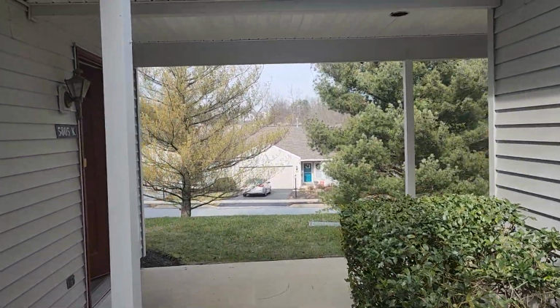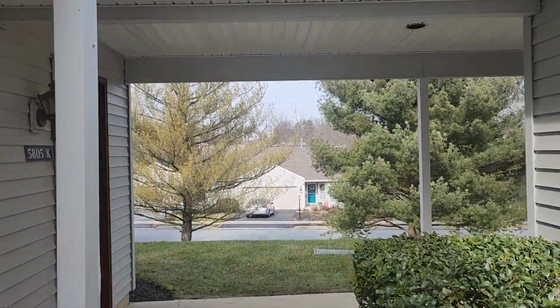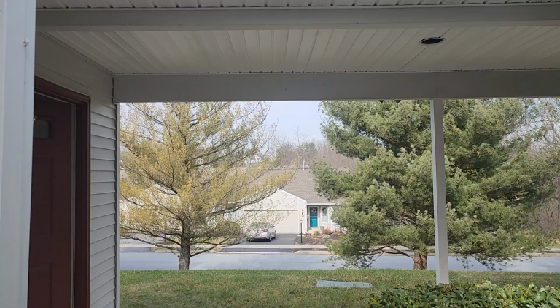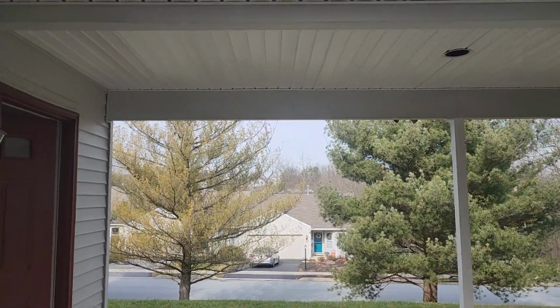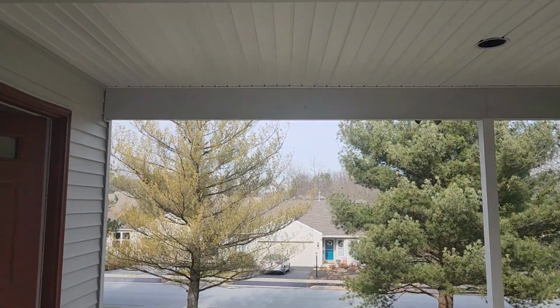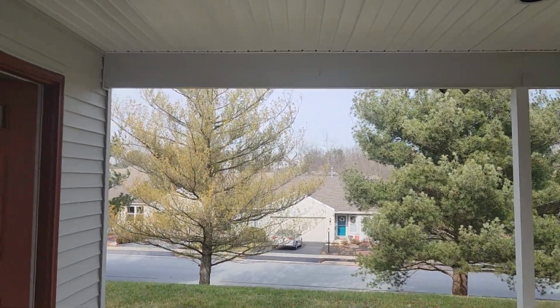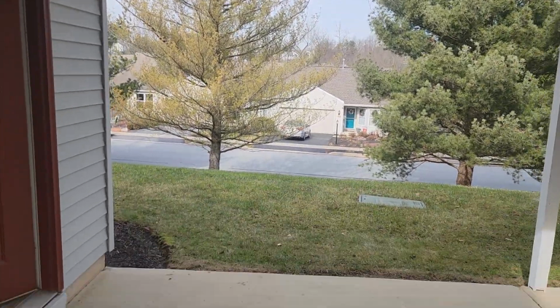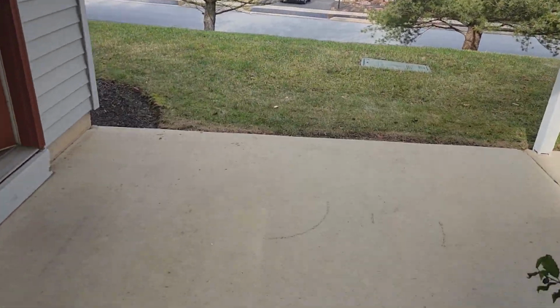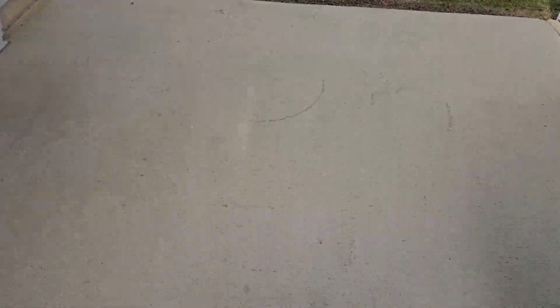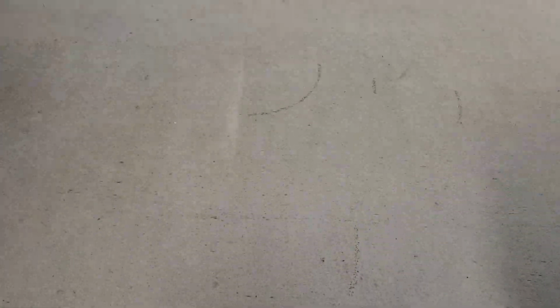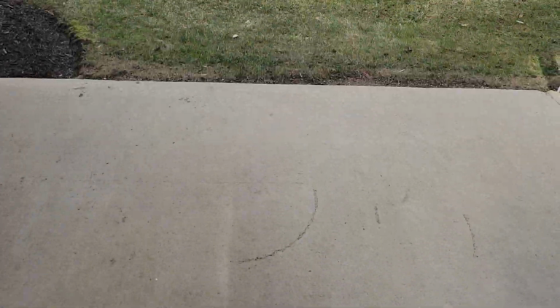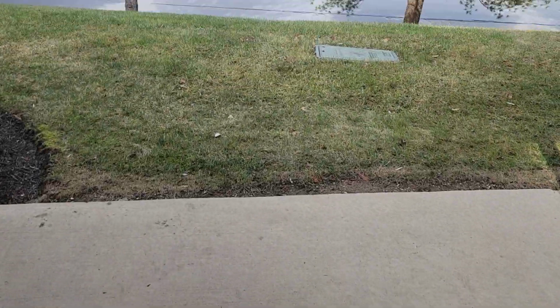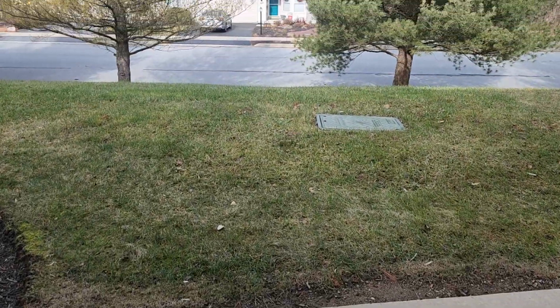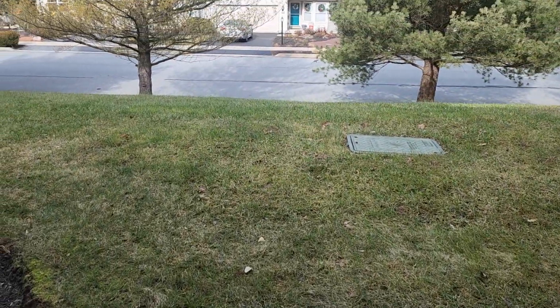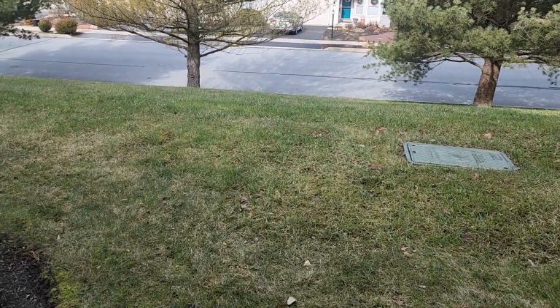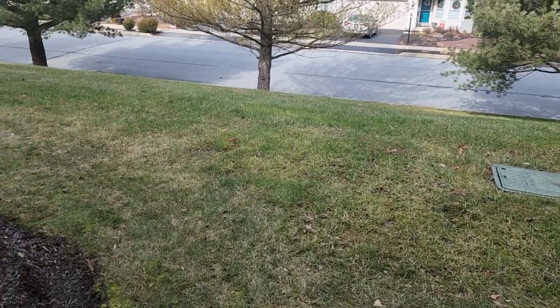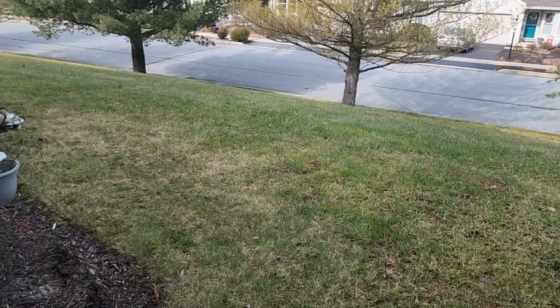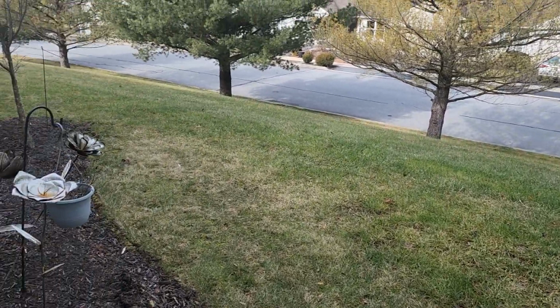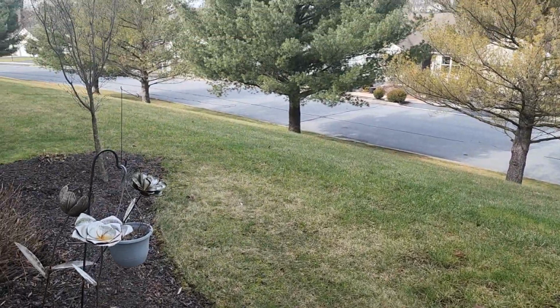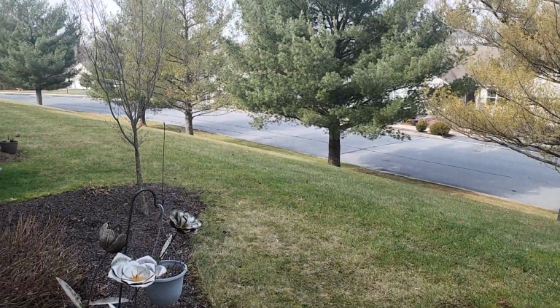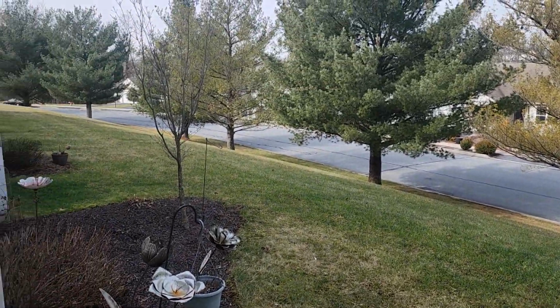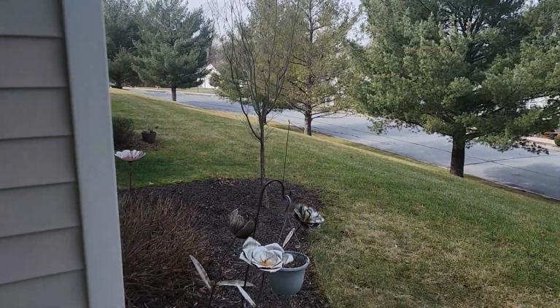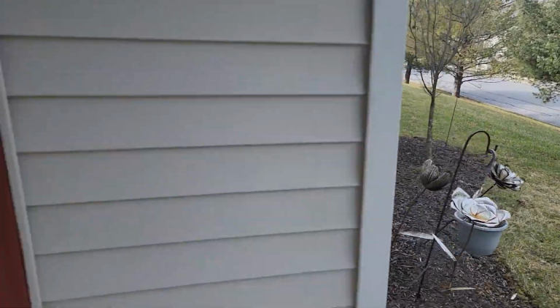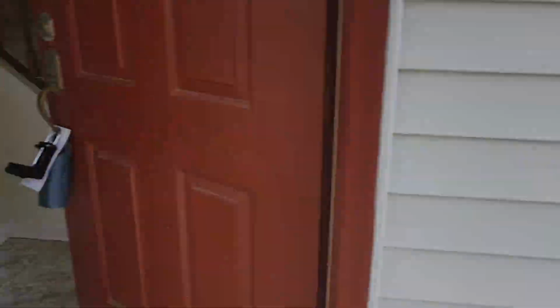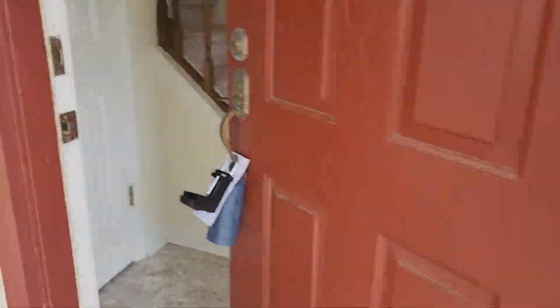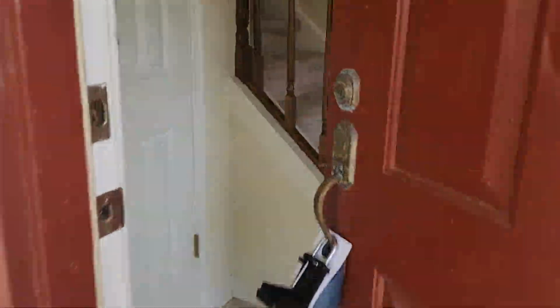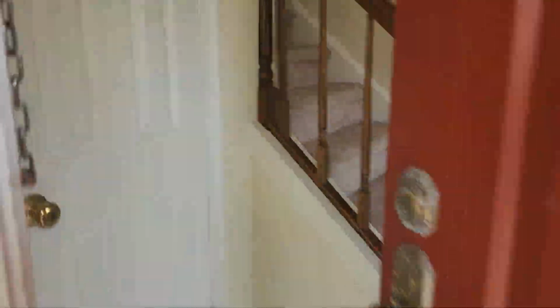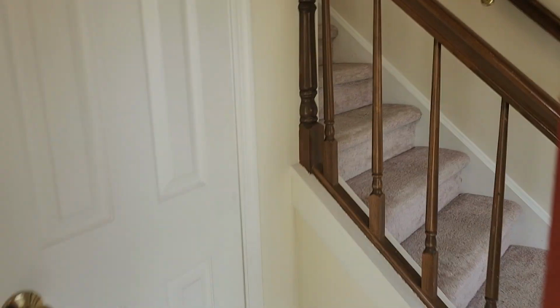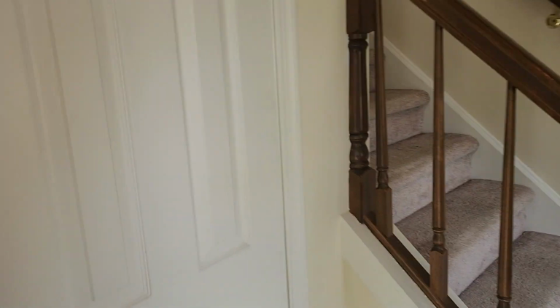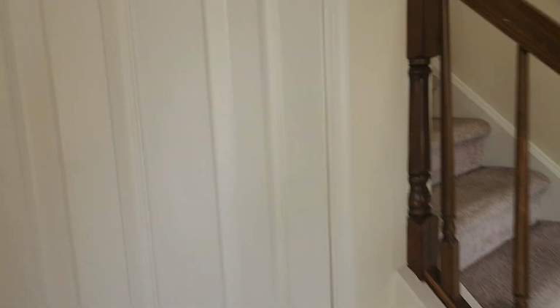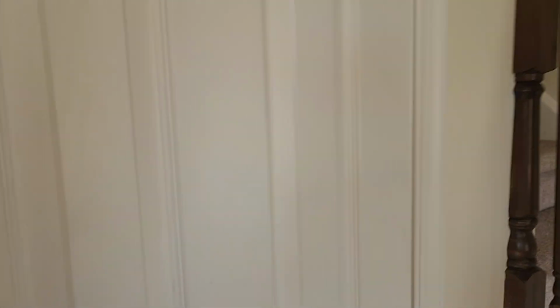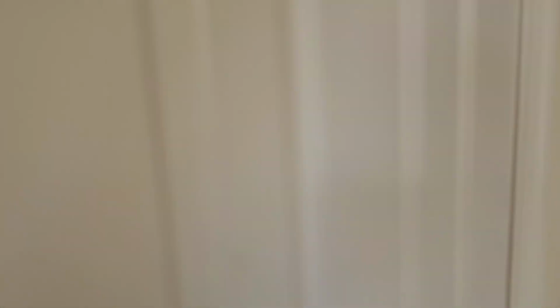You have a covered porch here. When you walk in, to your left you have a coat closet.